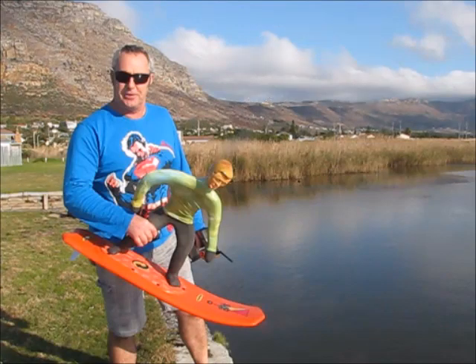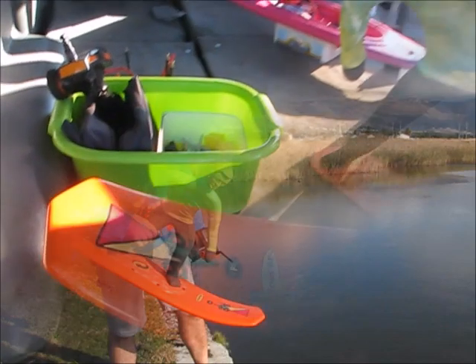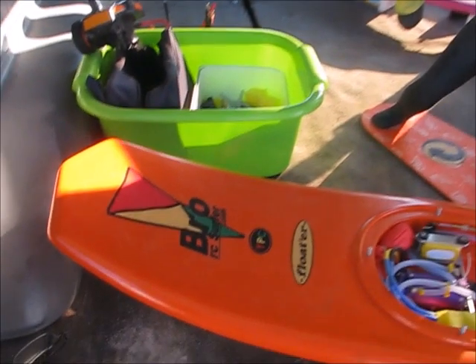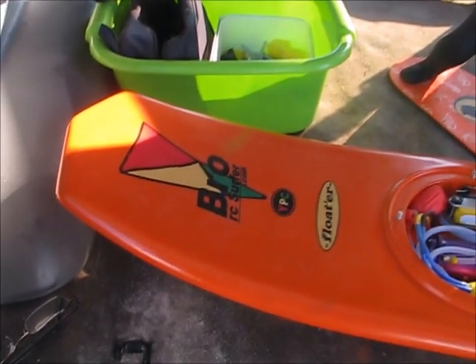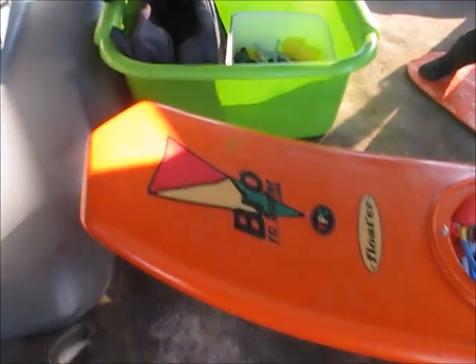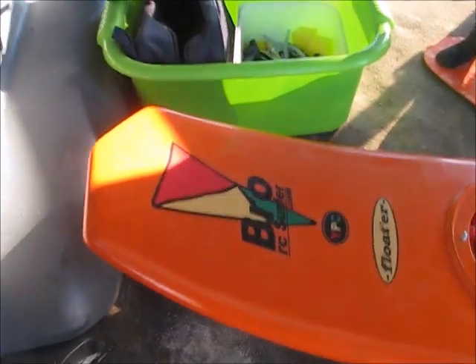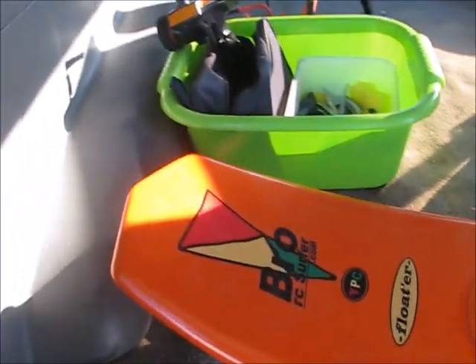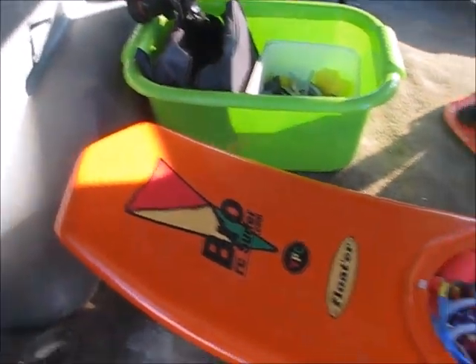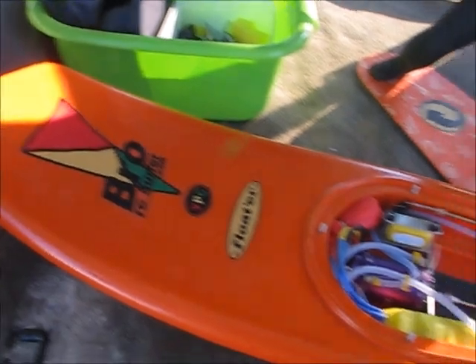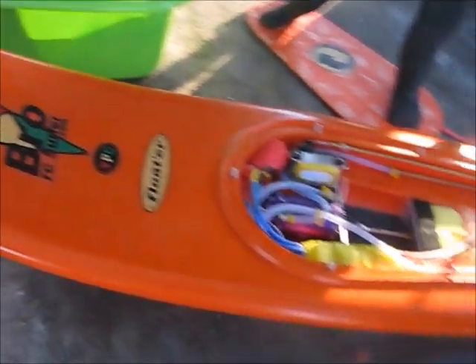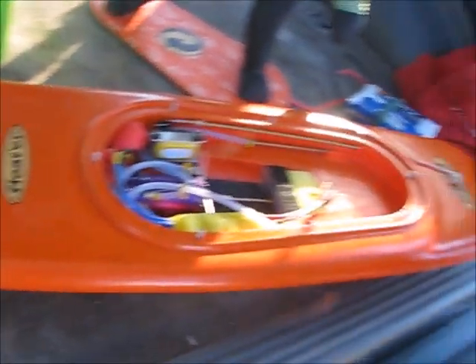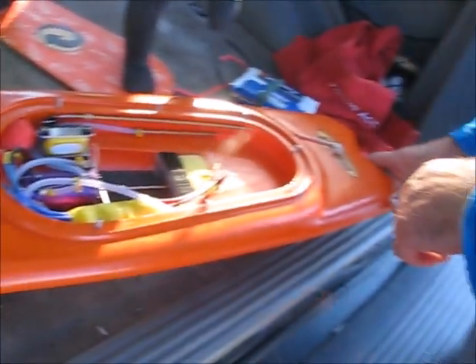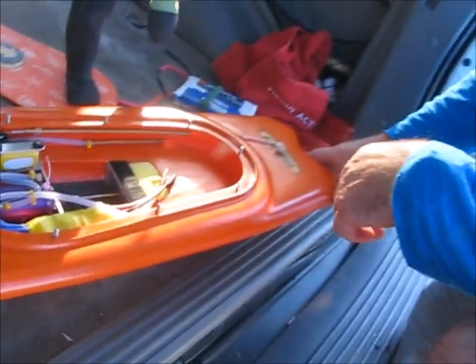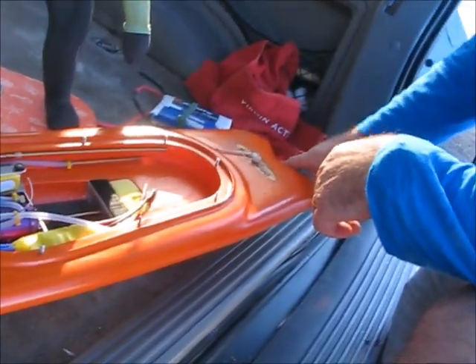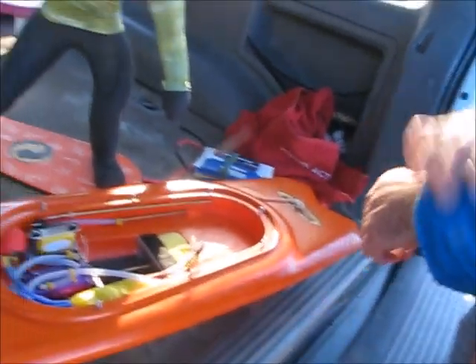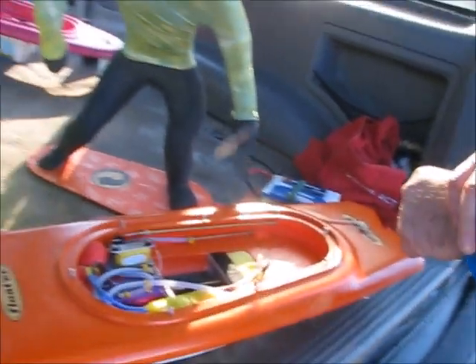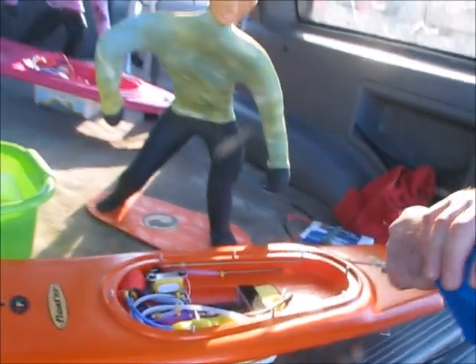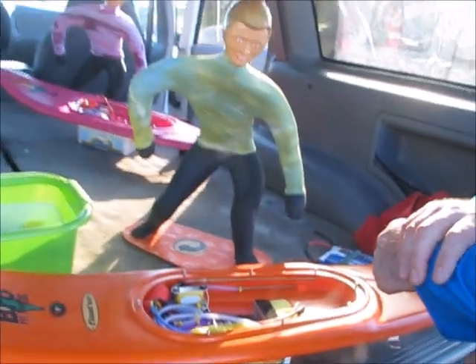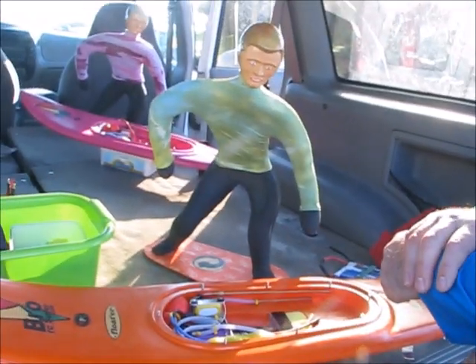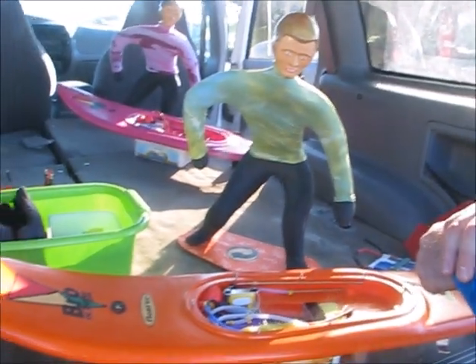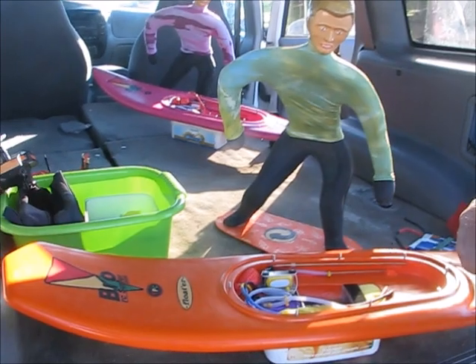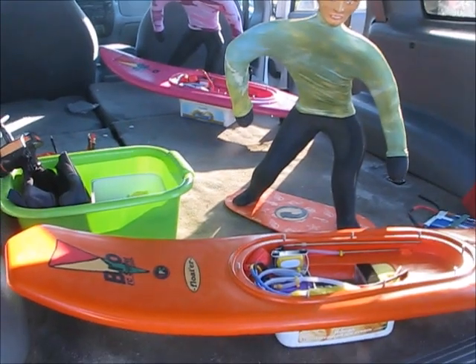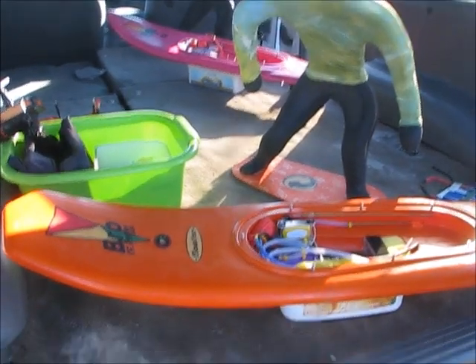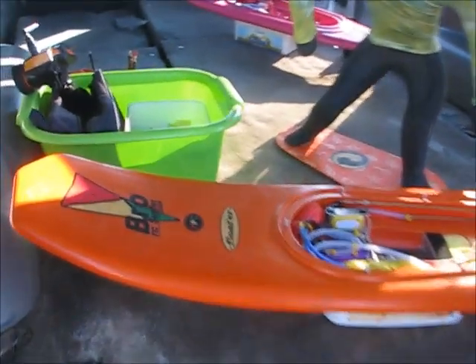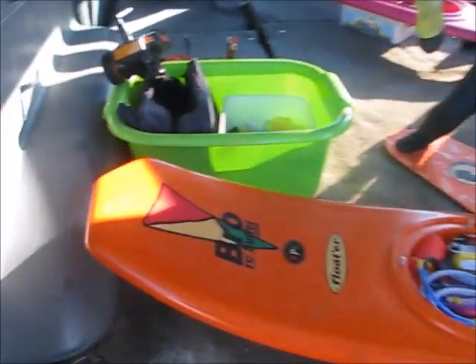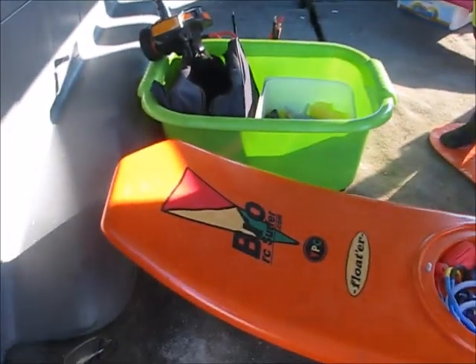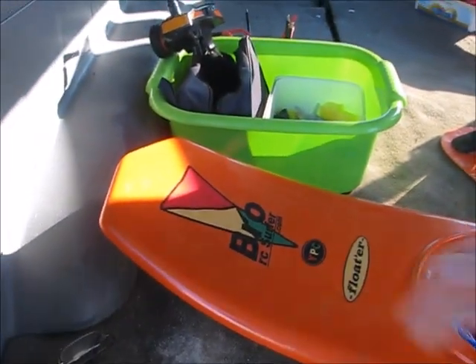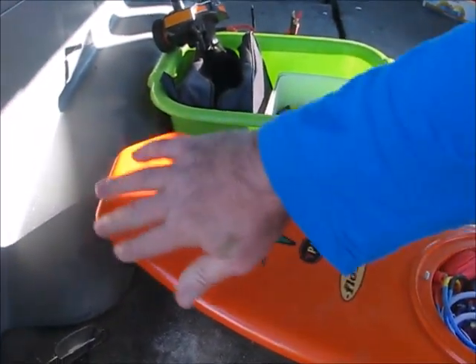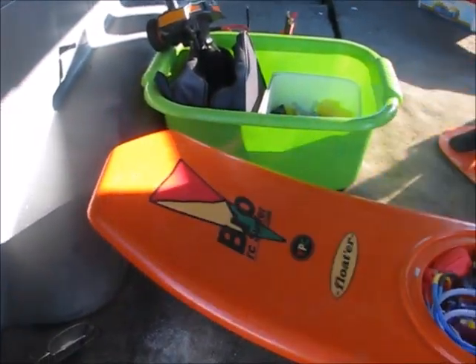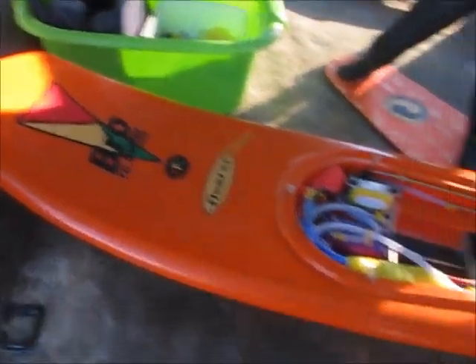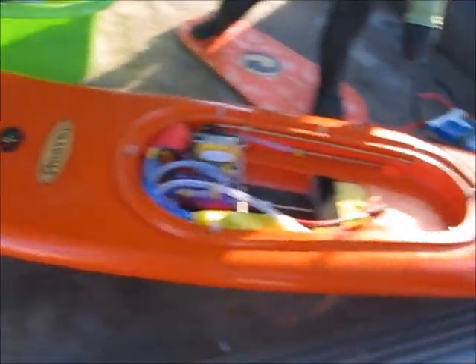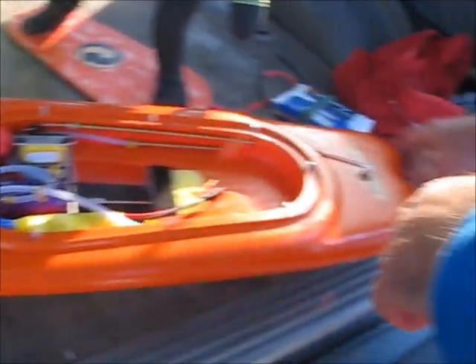So guys, here we have Steve Wheels' Orange Blaze. This is what we call our floater, modelled around Daniel Thompson's awesome Vanguard innovative surfboard. Very parallel lines, double diamond tail.